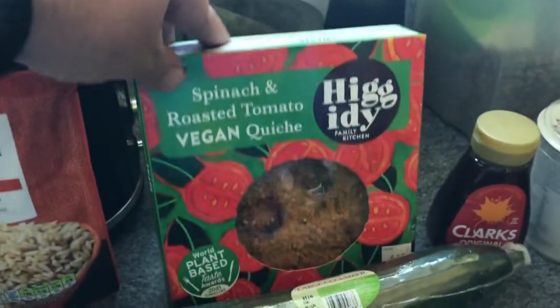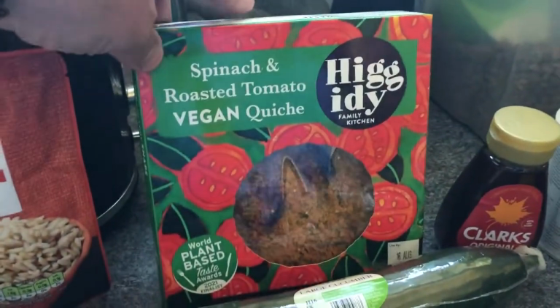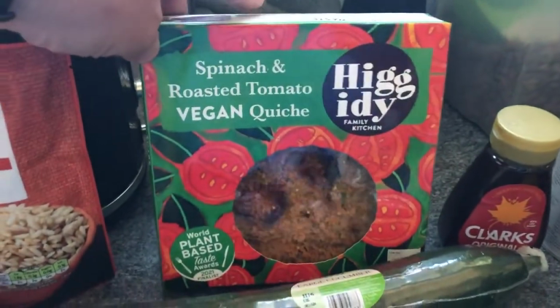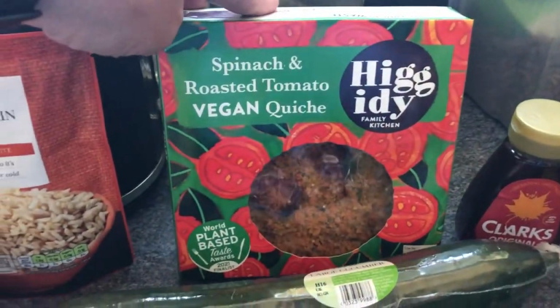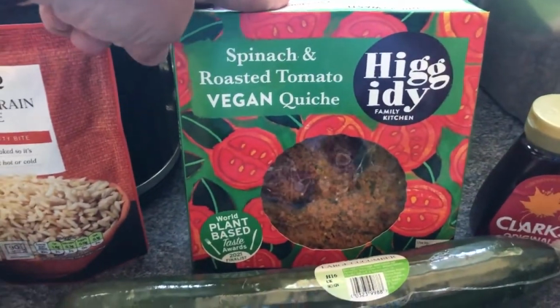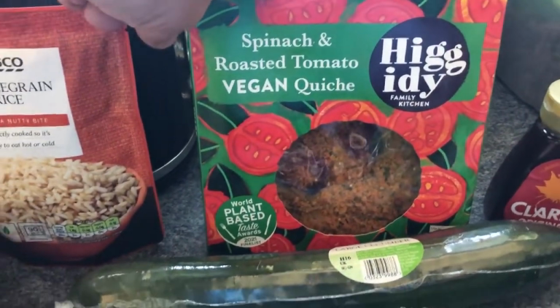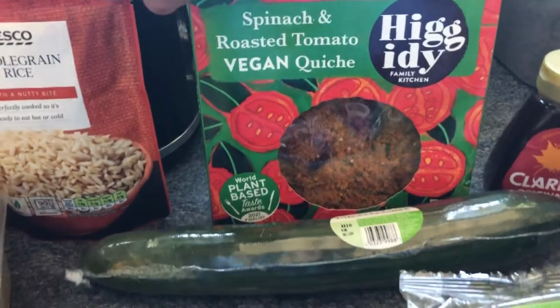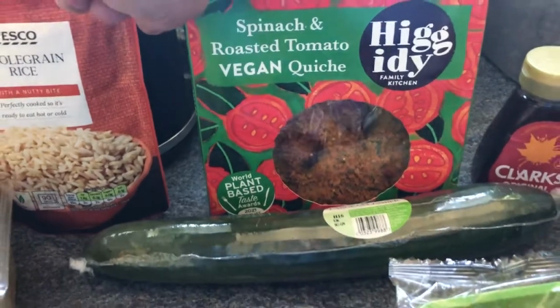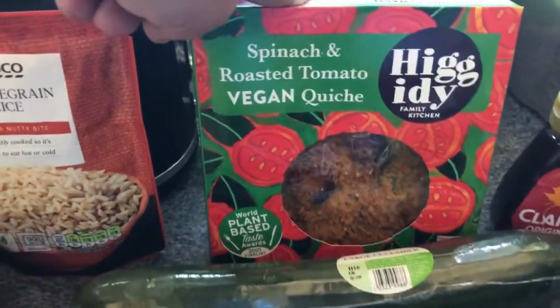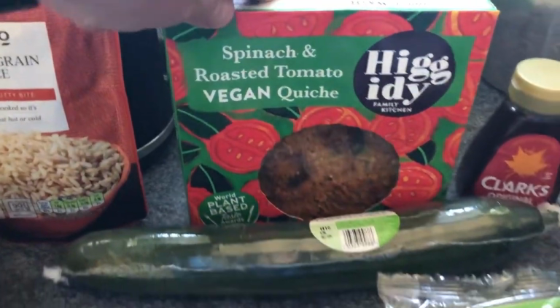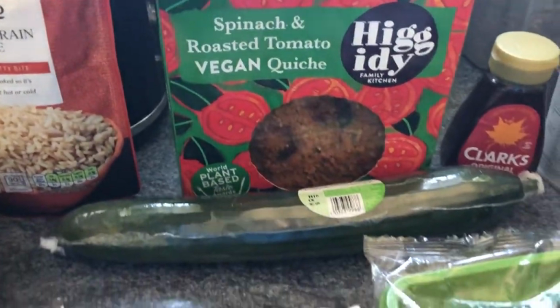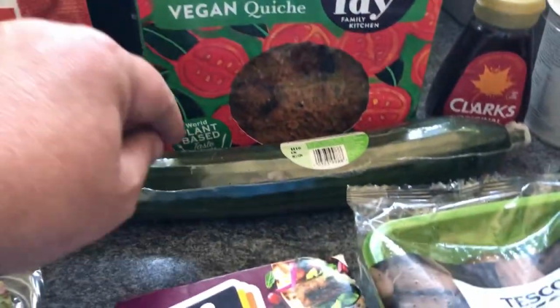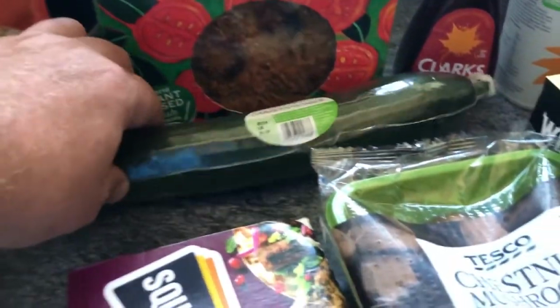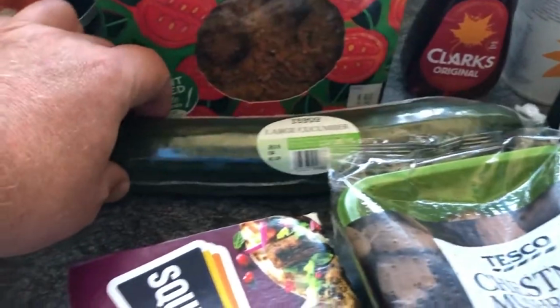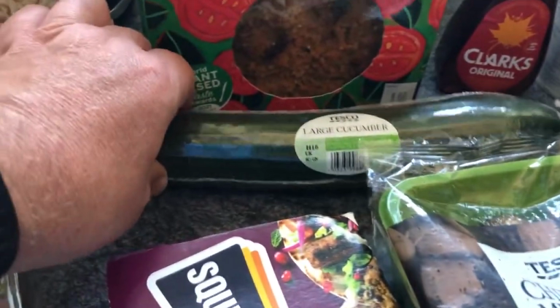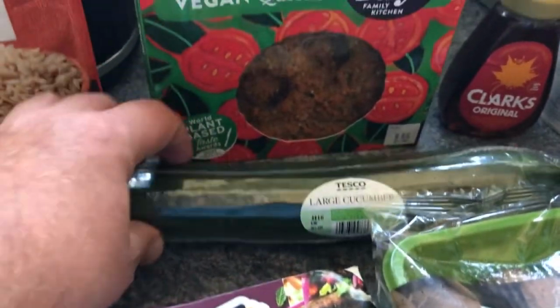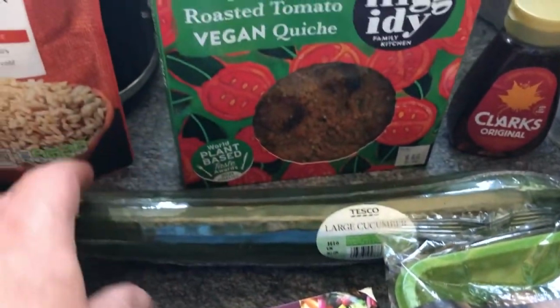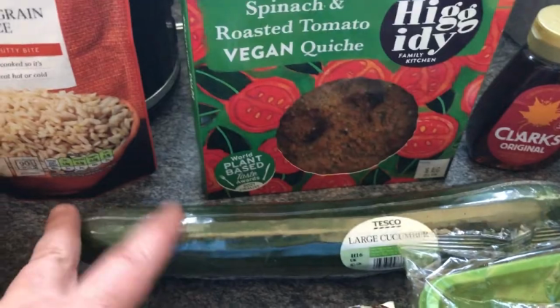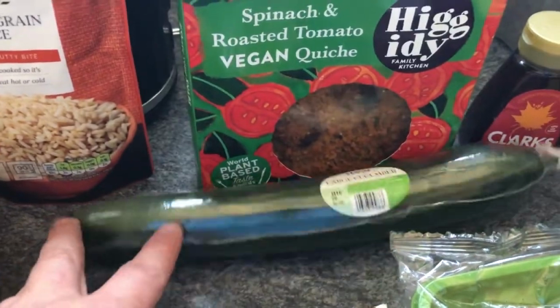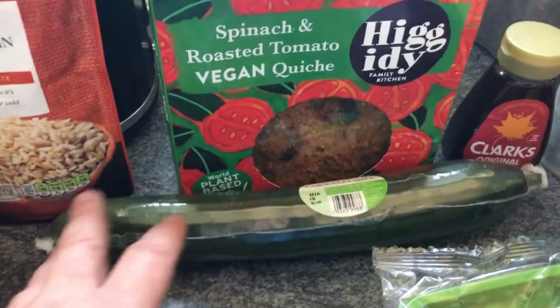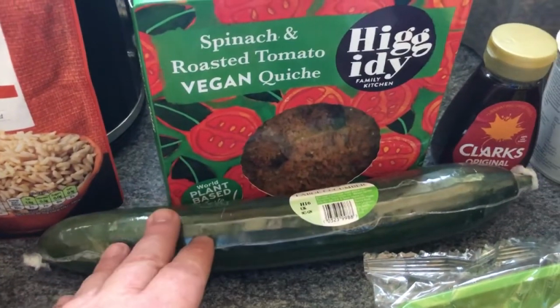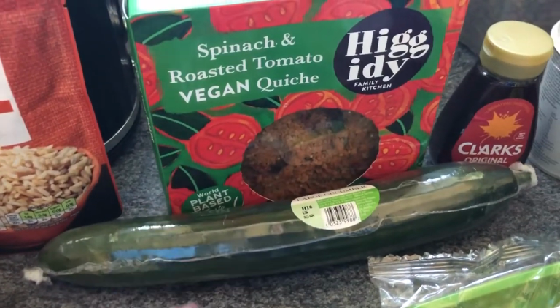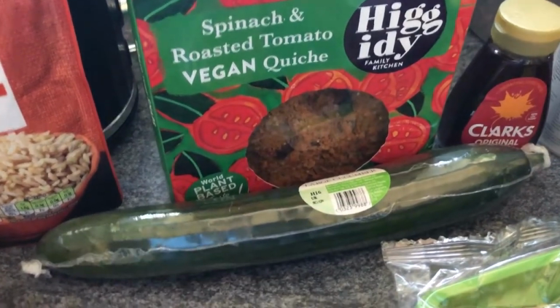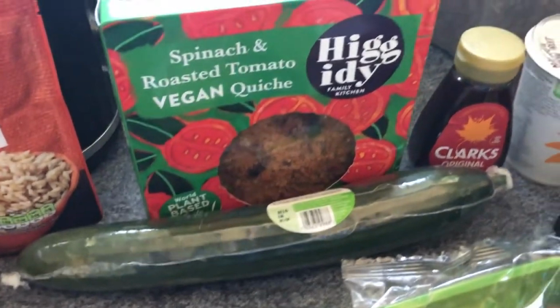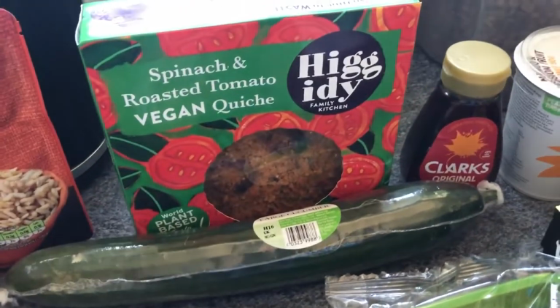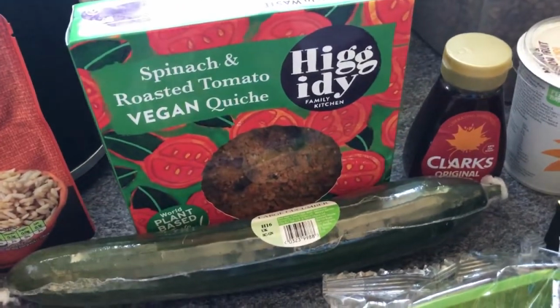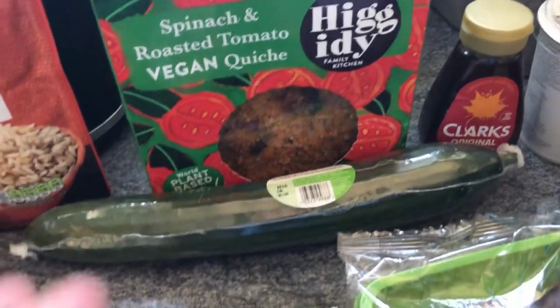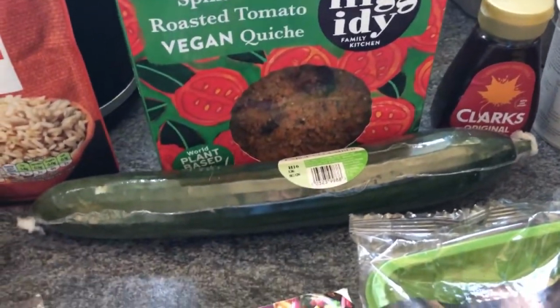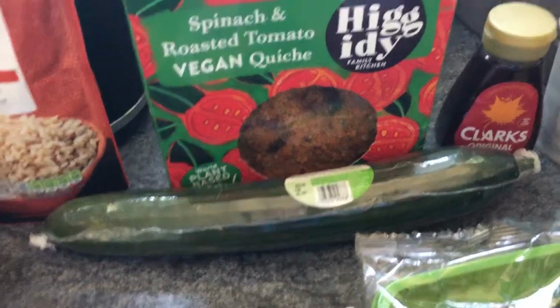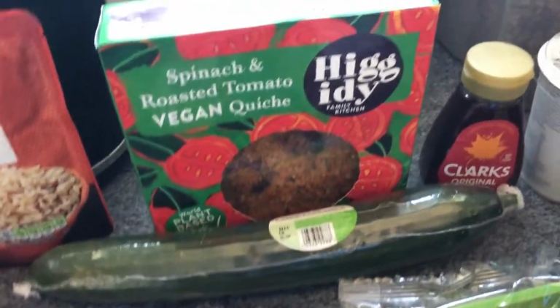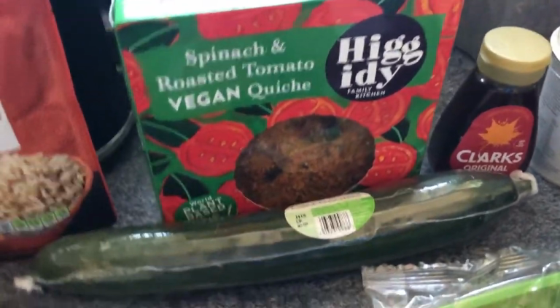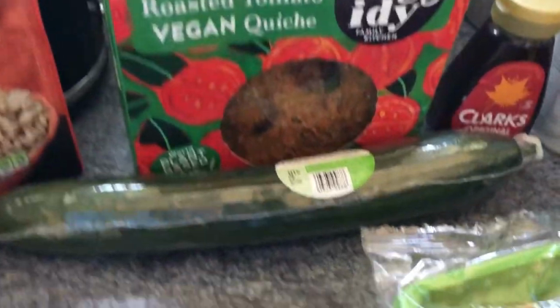The Iggedy spinach and roasted tomato vegan quiche — as always, my favourite — £4.25. I went for the large cucumber, which is price matched against Aldi, instead of the normal one. The normal ones were 59p, the large one was 79p, so I thought I'd get that because I'll use it.